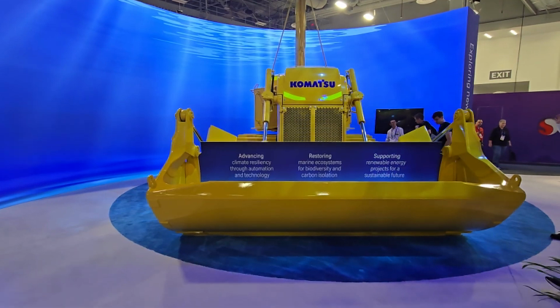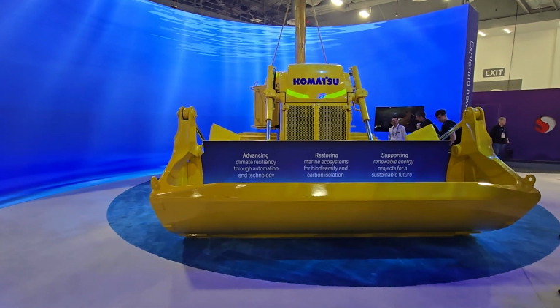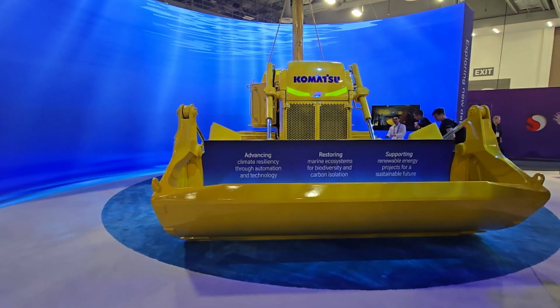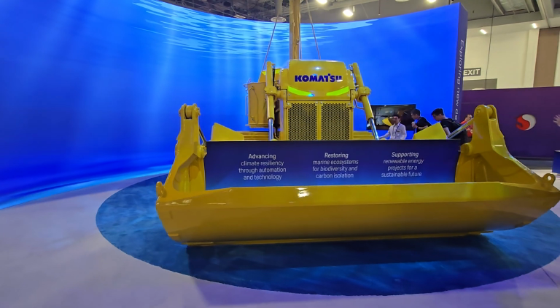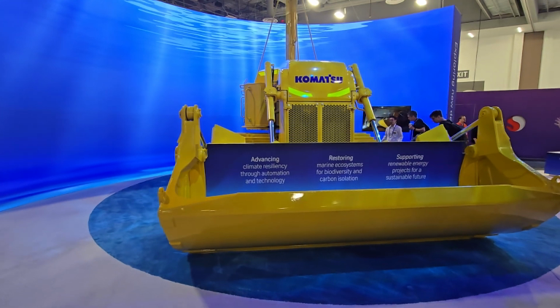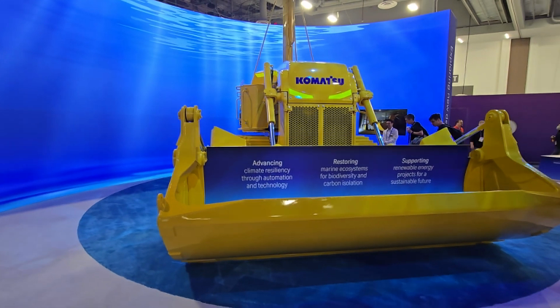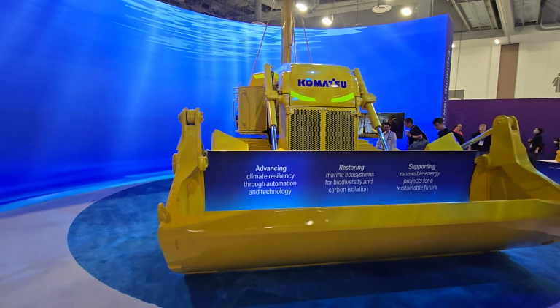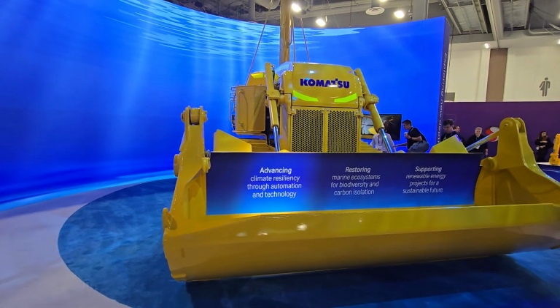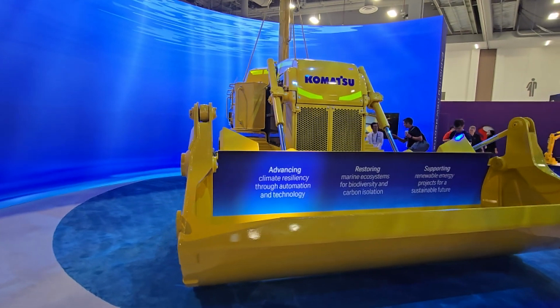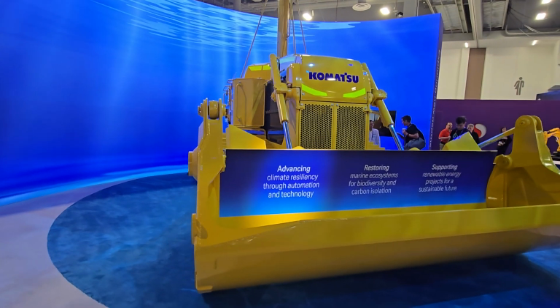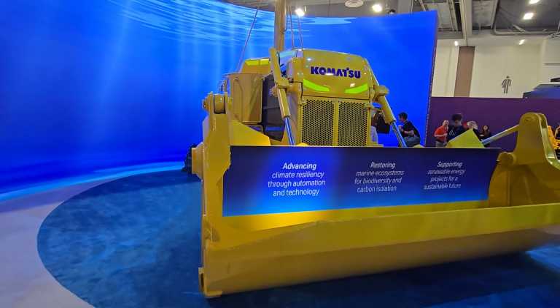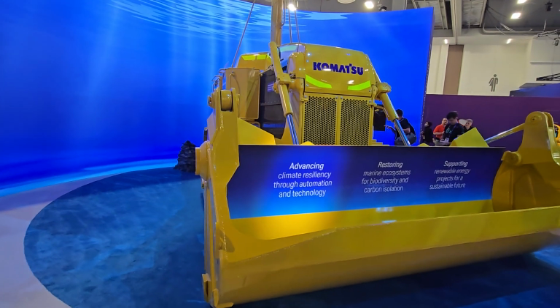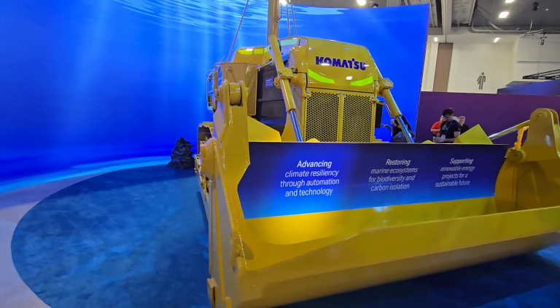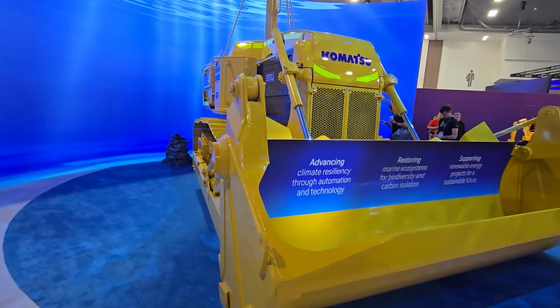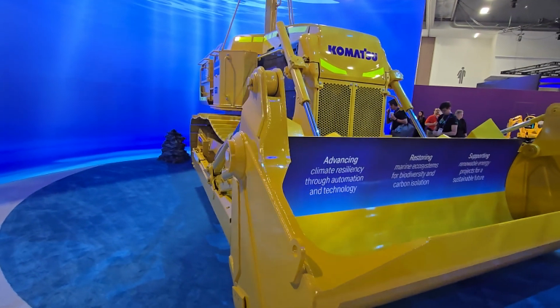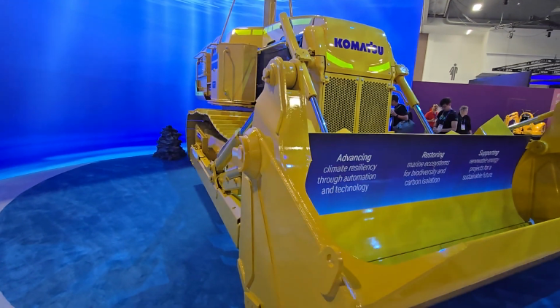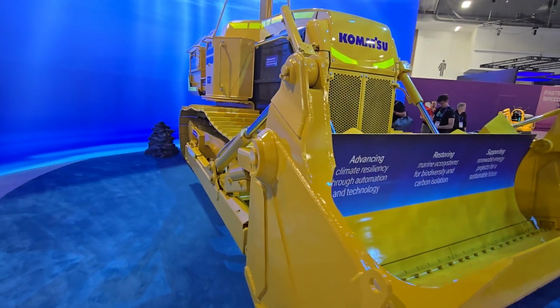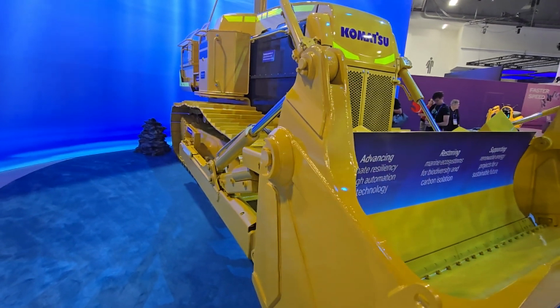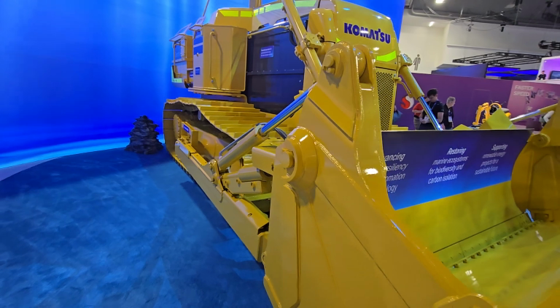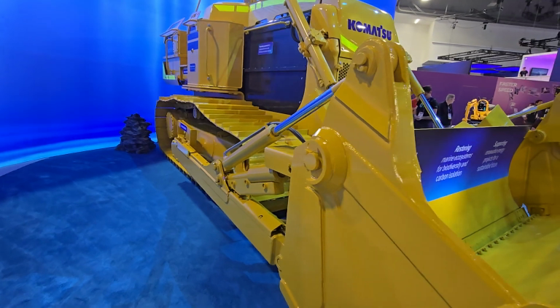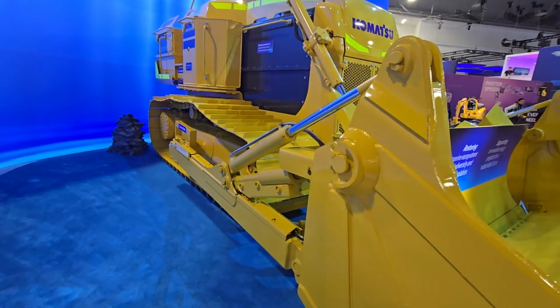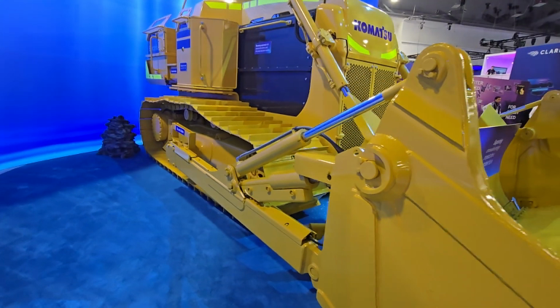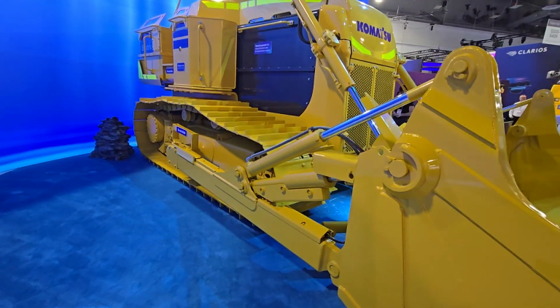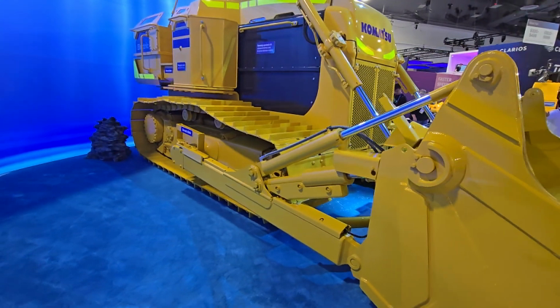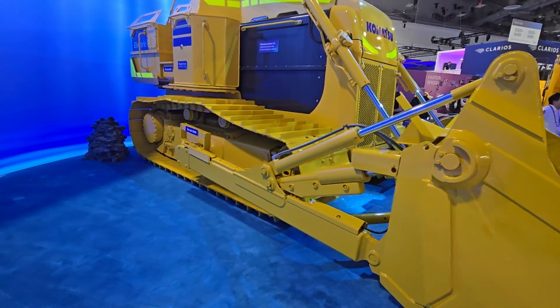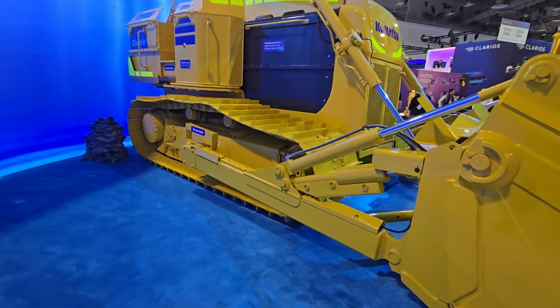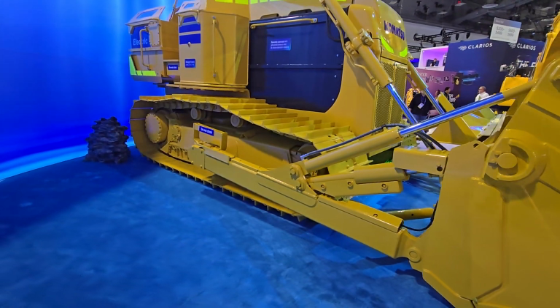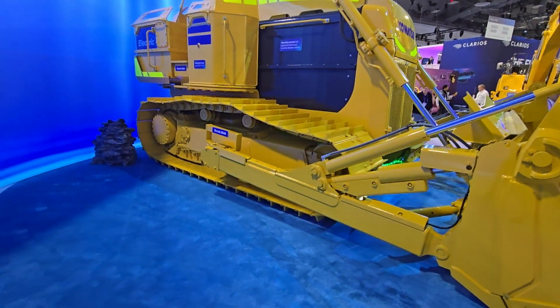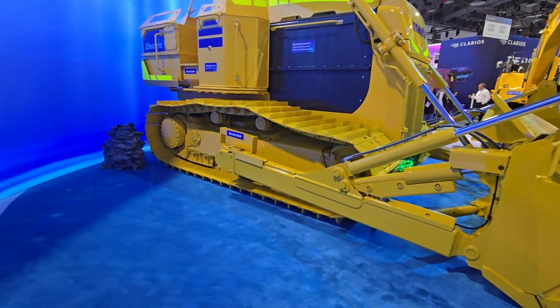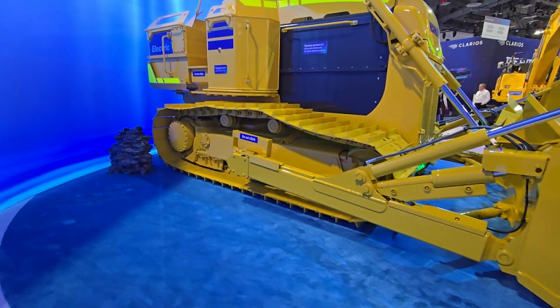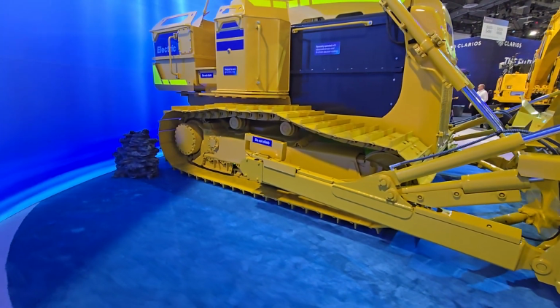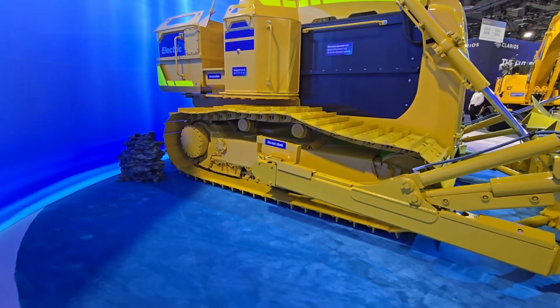What we wanted to do with this show was really bring some of the cutting-edge future concepts to this audience, to really show the innovation that is present in construction, mining, and forestry.